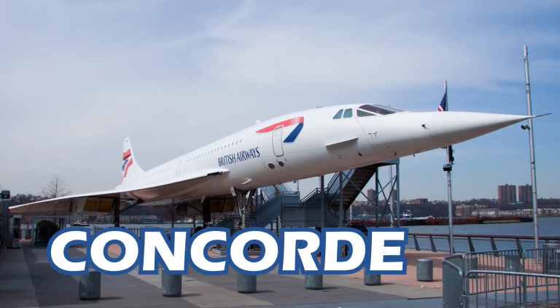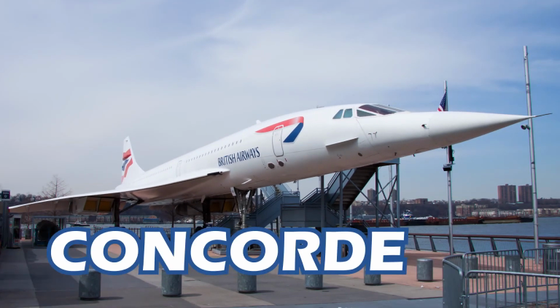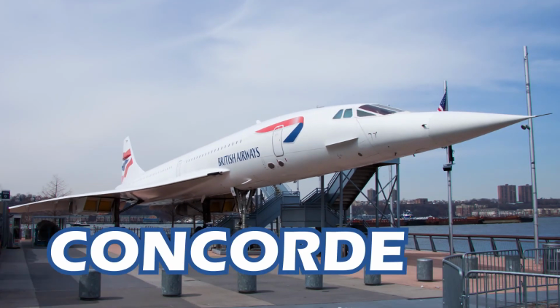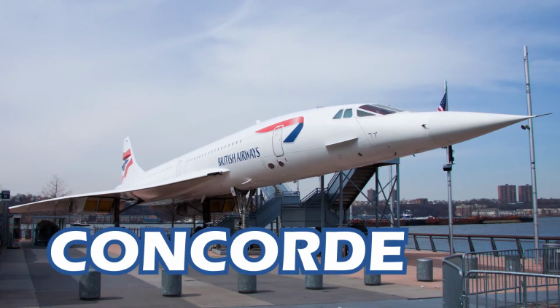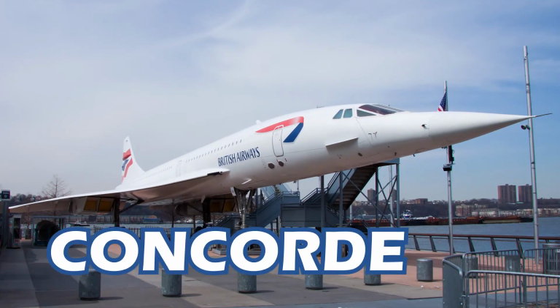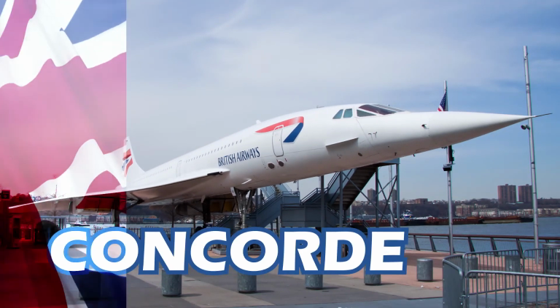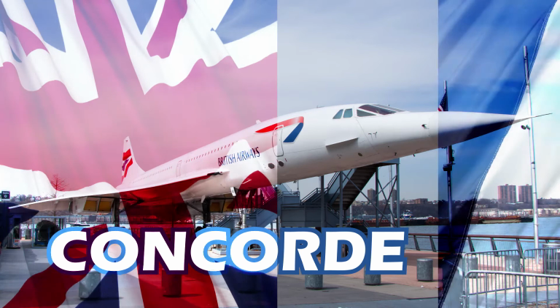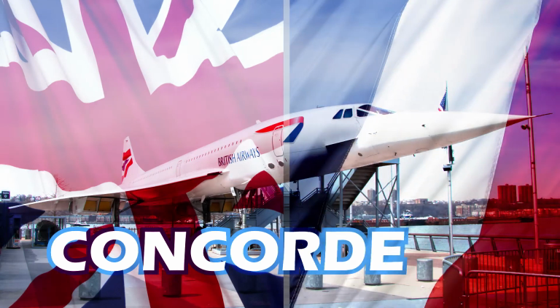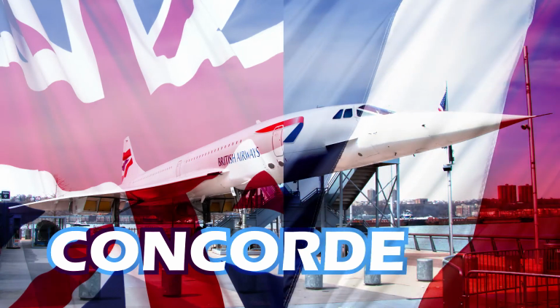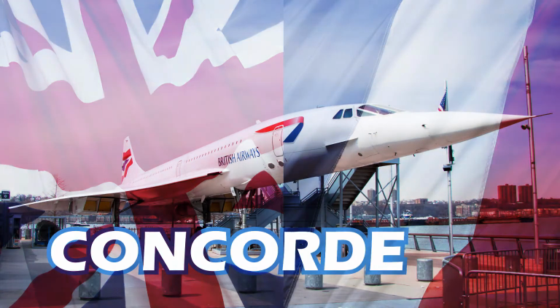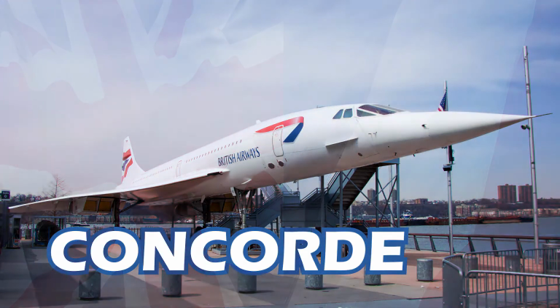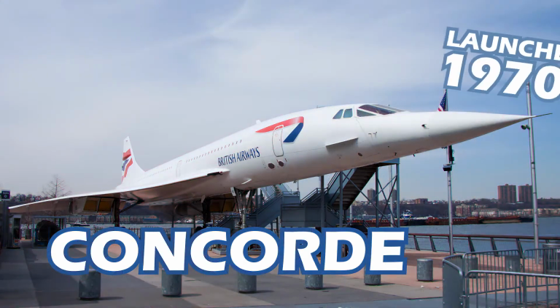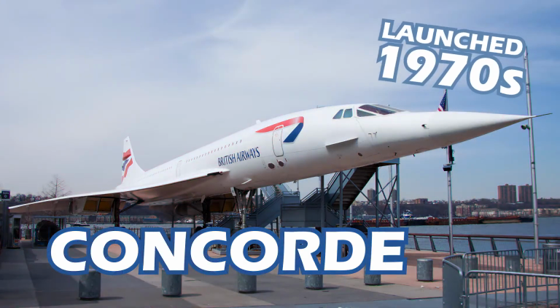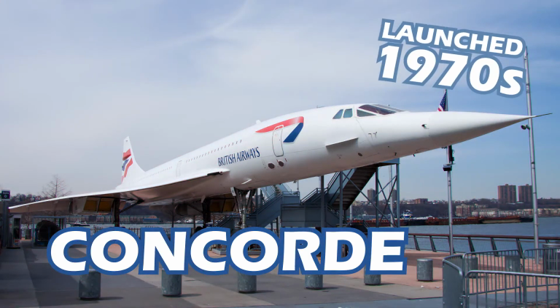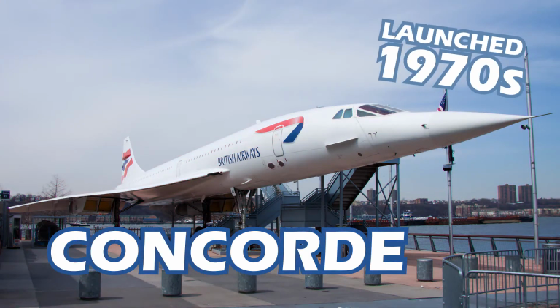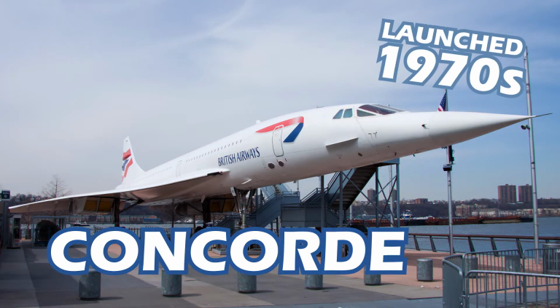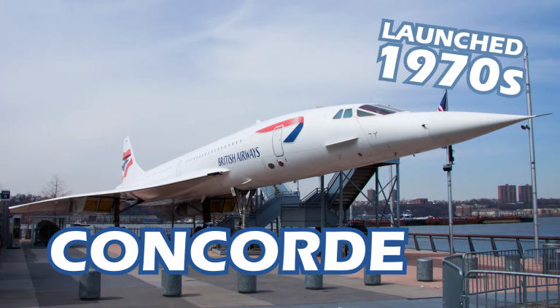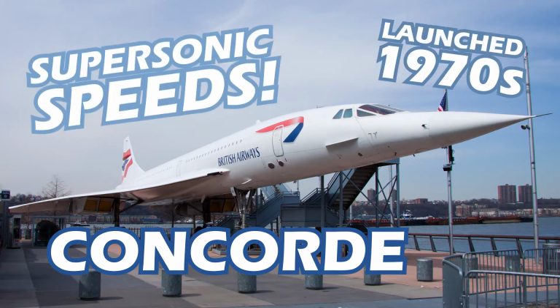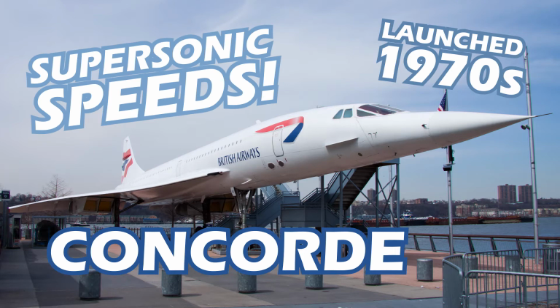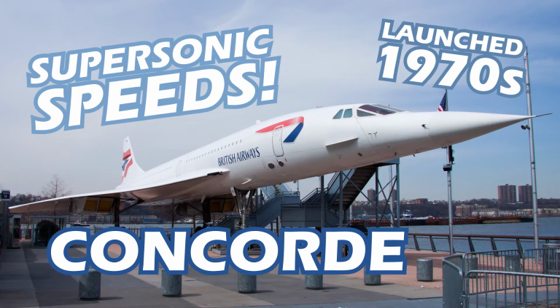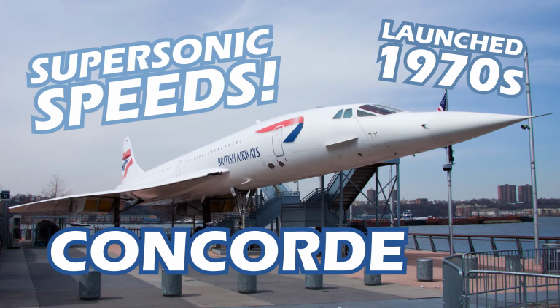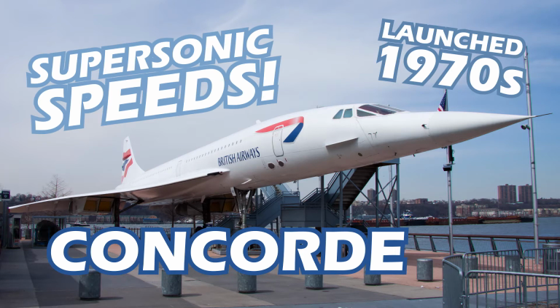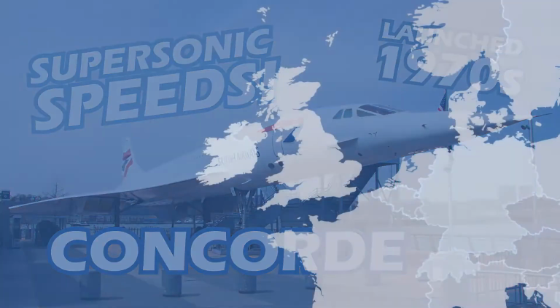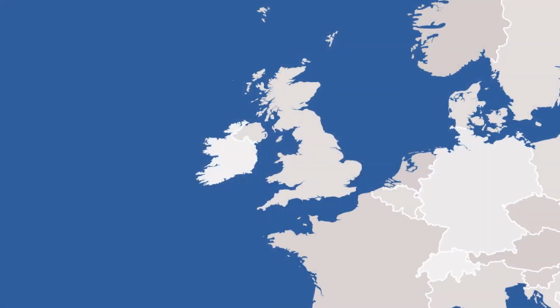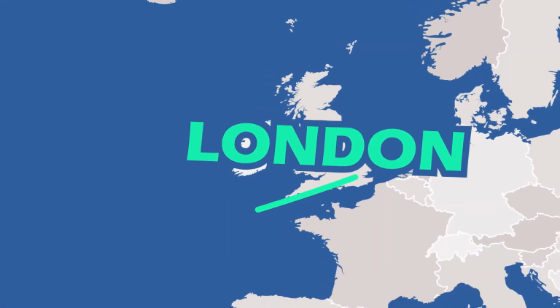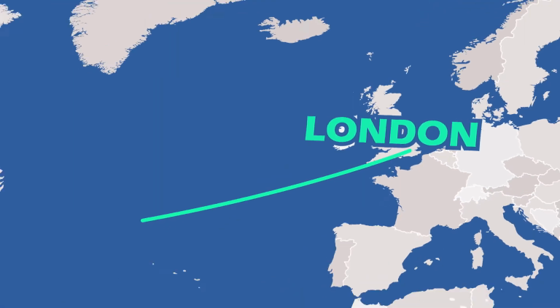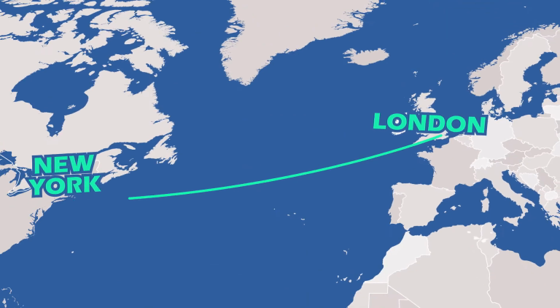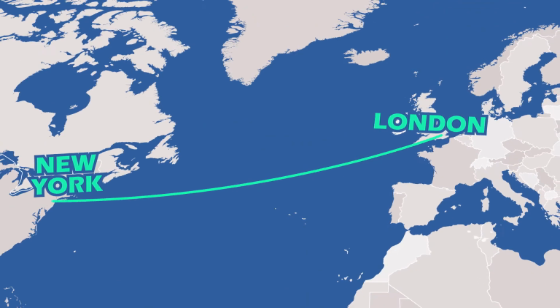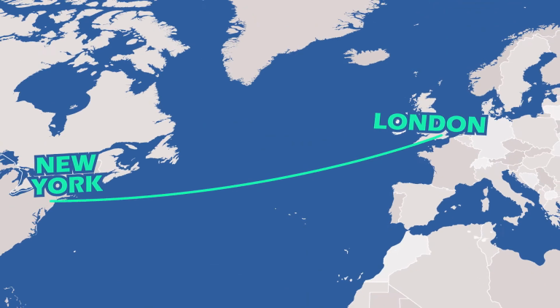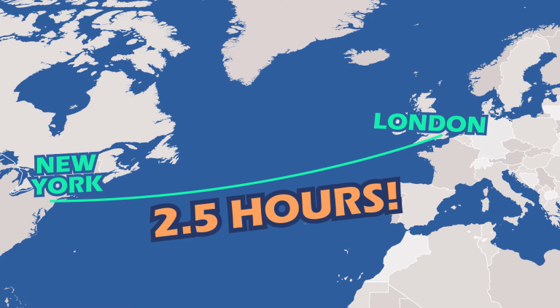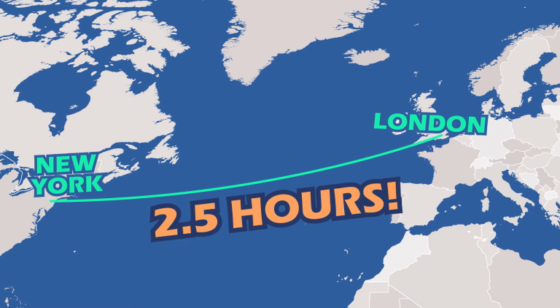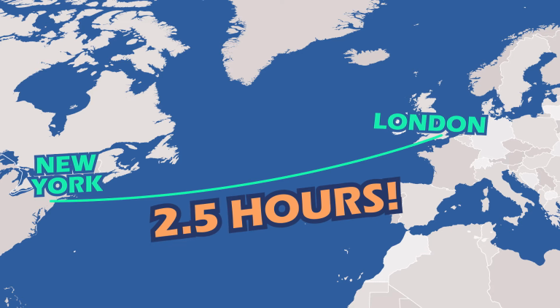Concorde was a passenger jet developed by the British and French. It was launched in the 1970s and could travel at supersonic speeds. It could fly between London and New York in as little as two and a half hours.